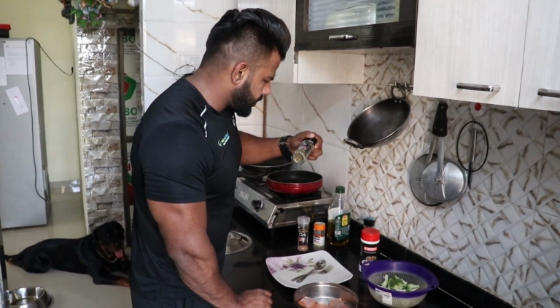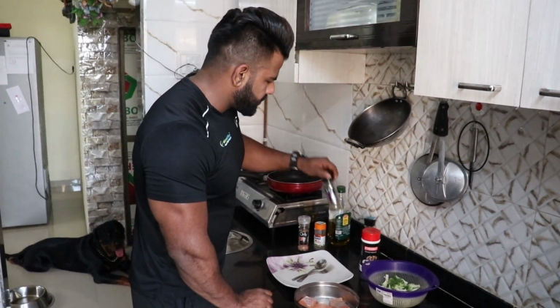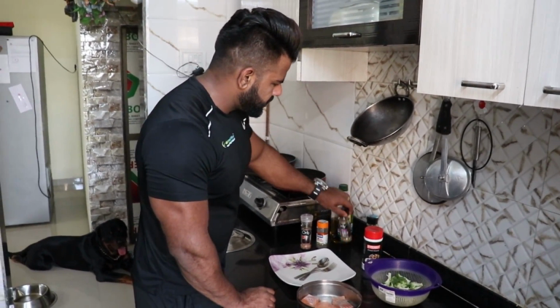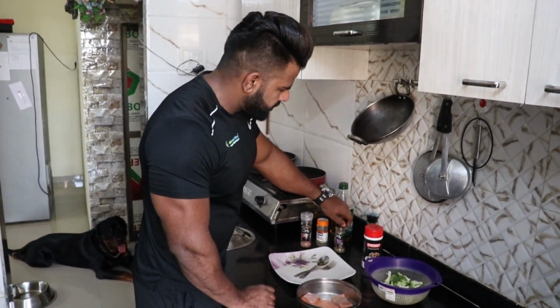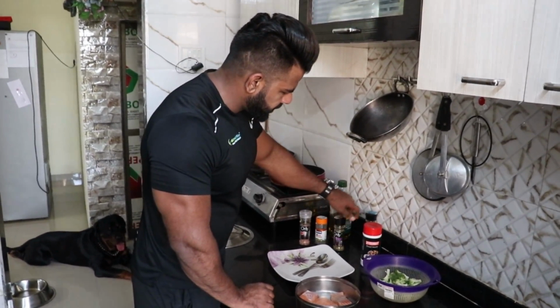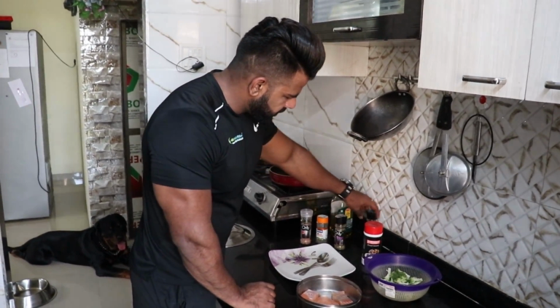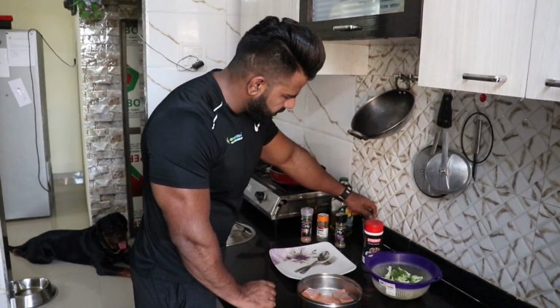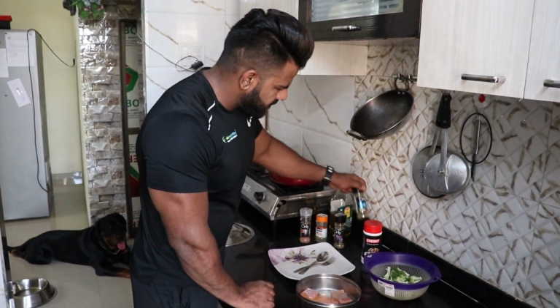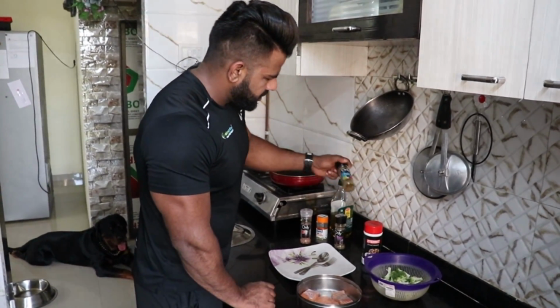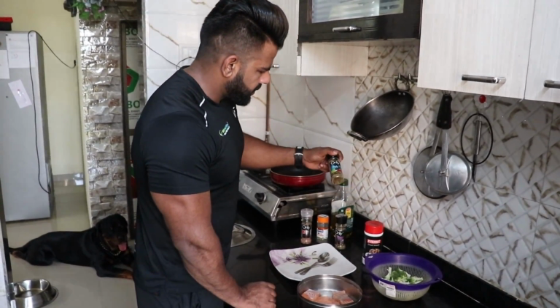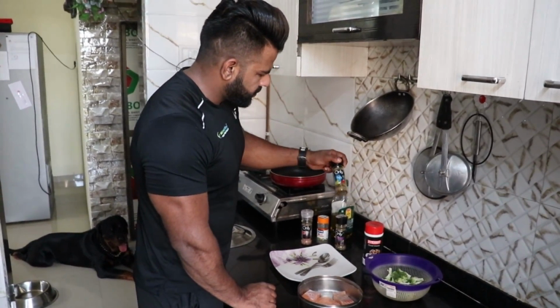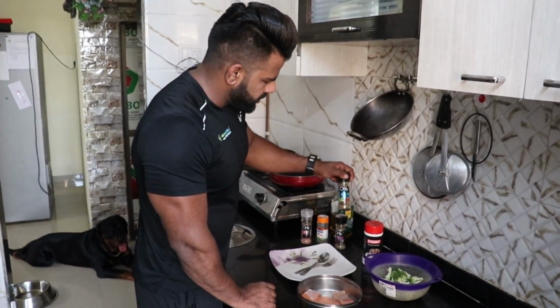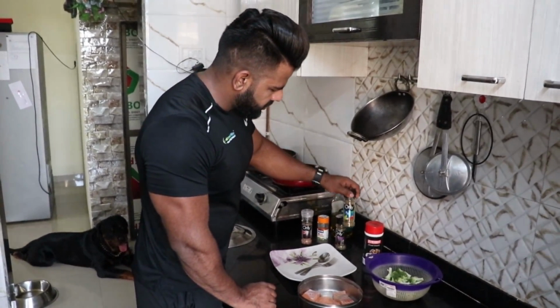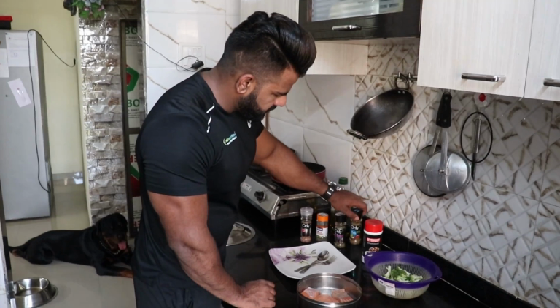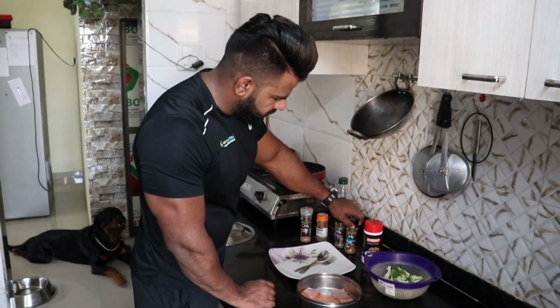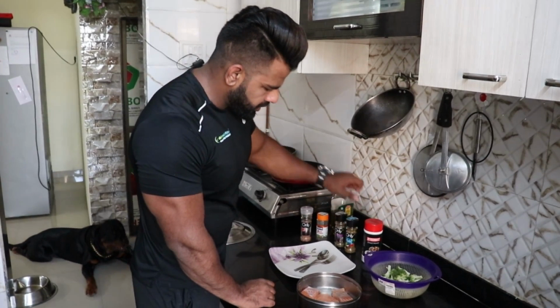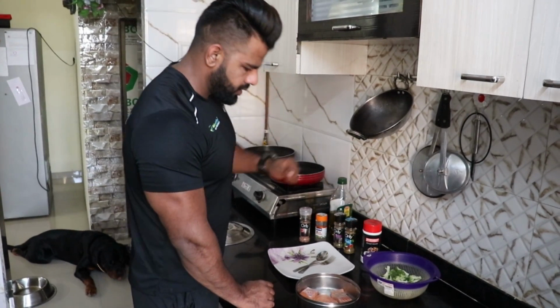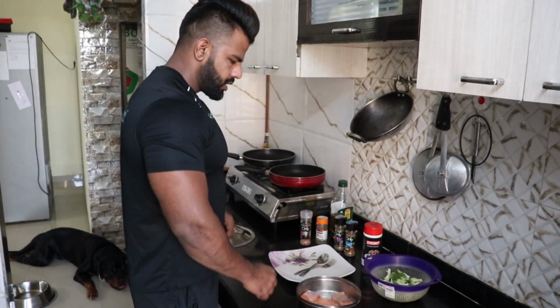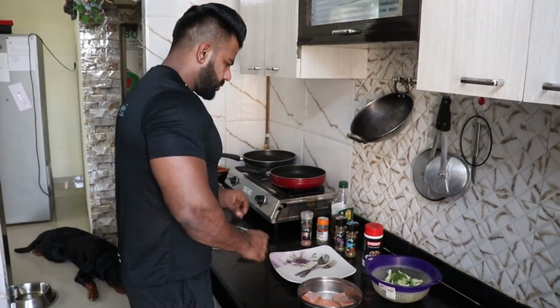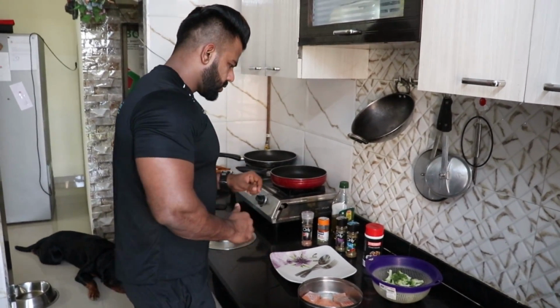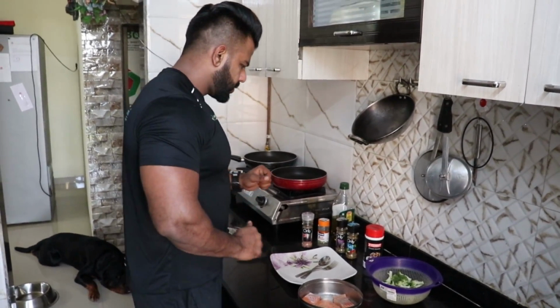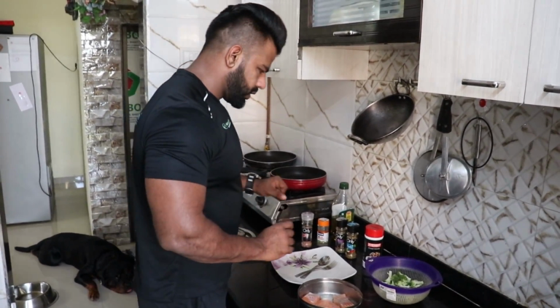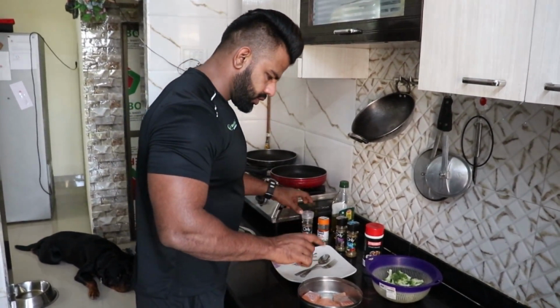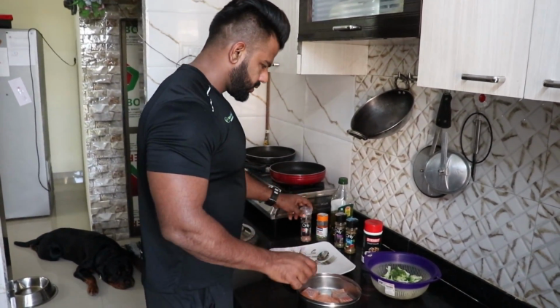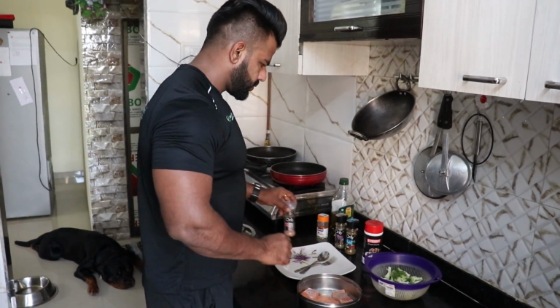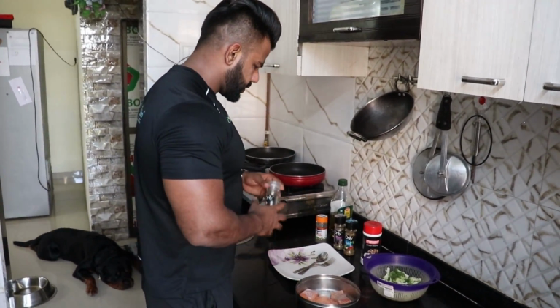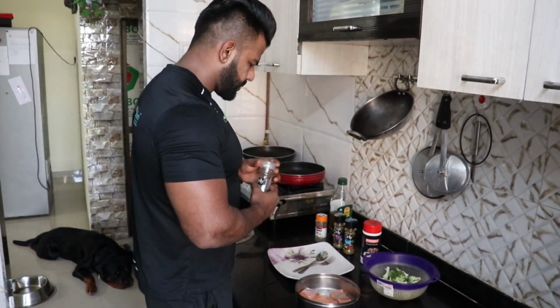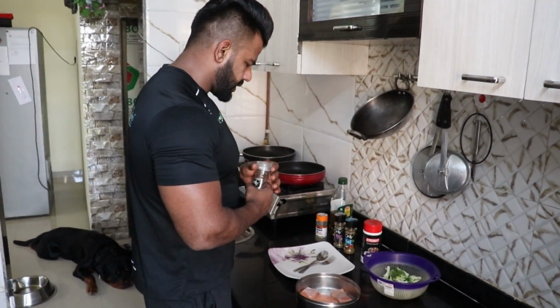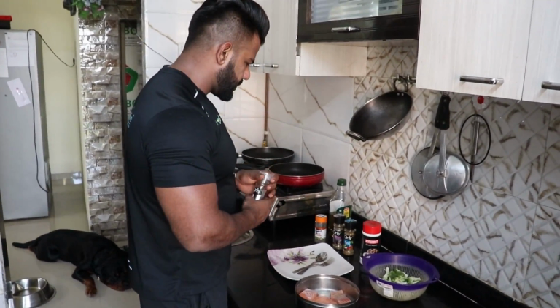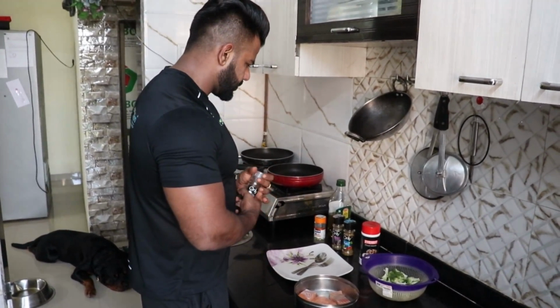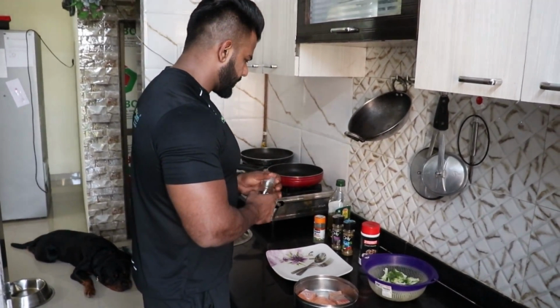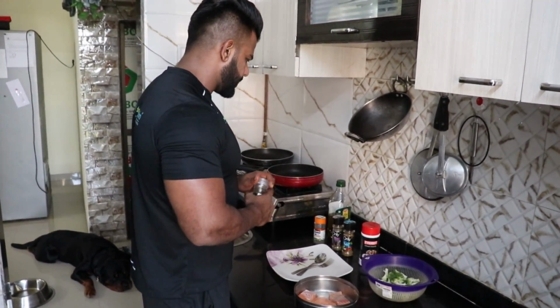Mix it all together — this is all for our taste. Now this is the best. So now I am going to add some leaves.